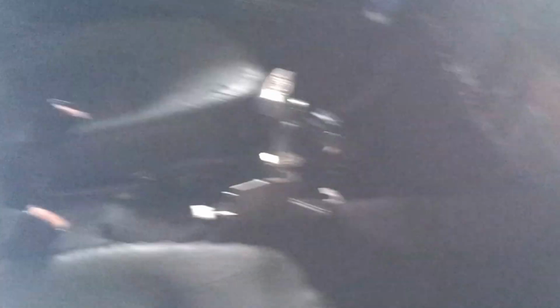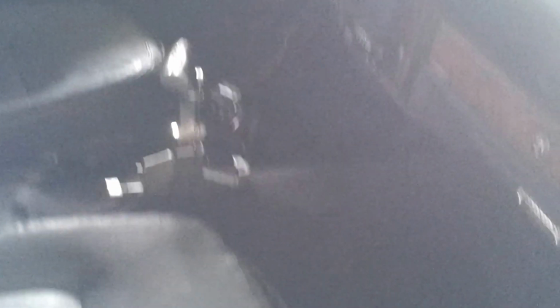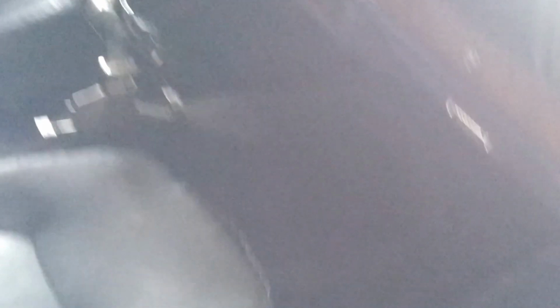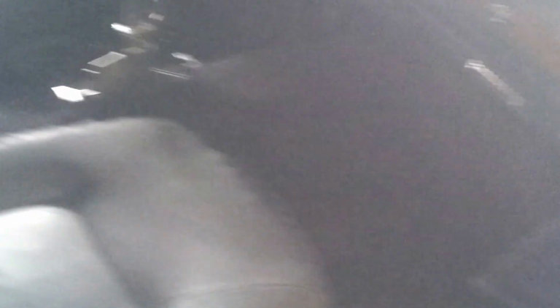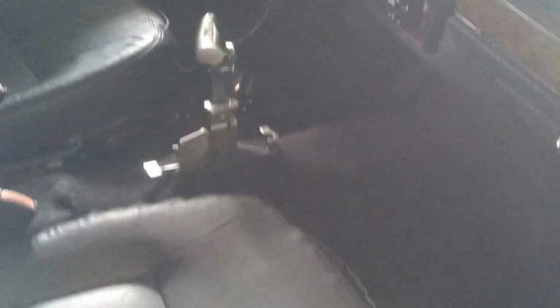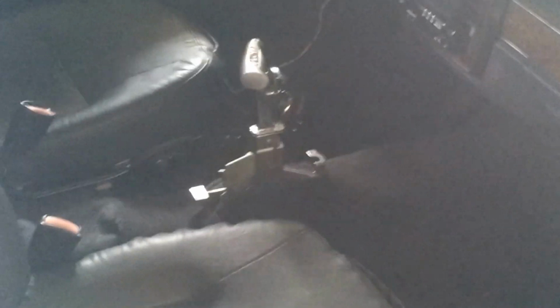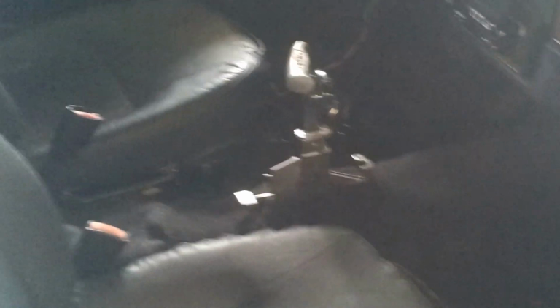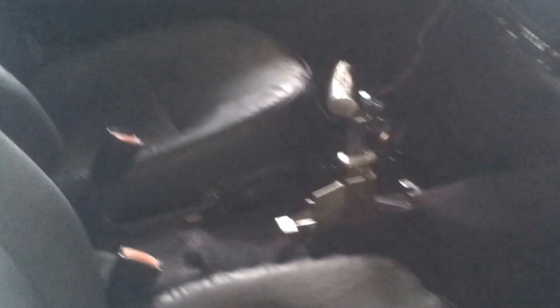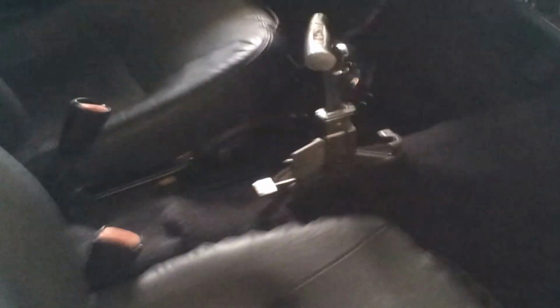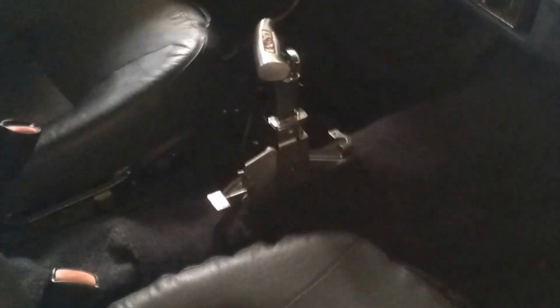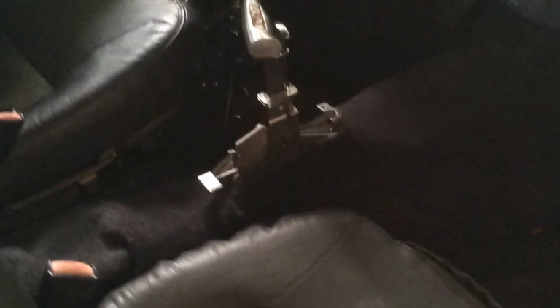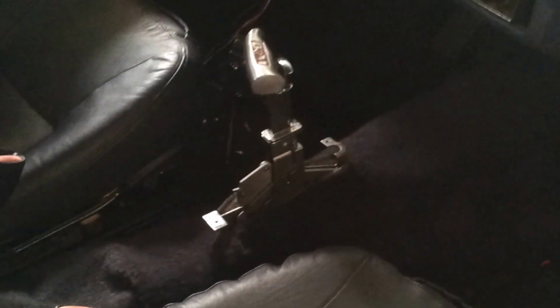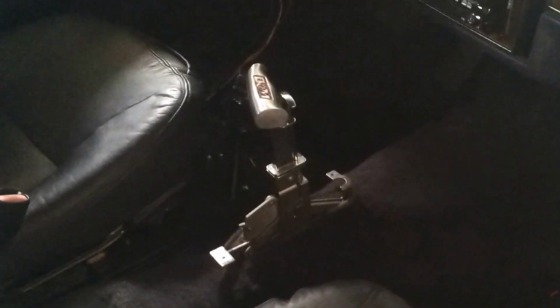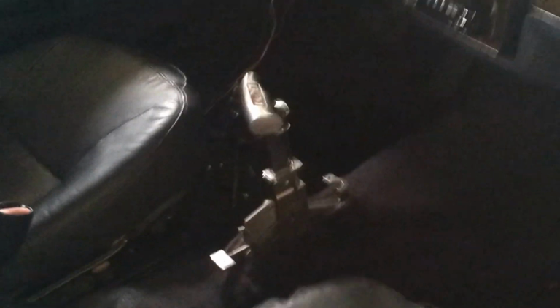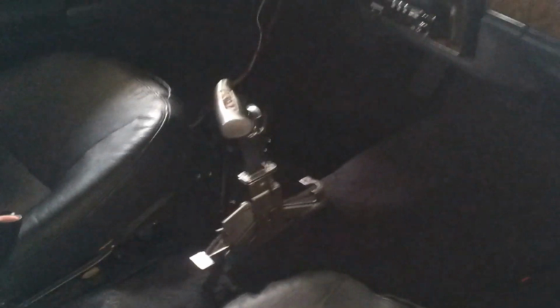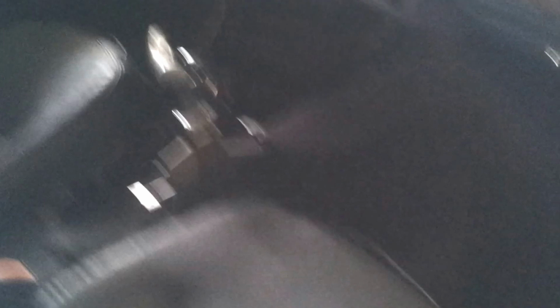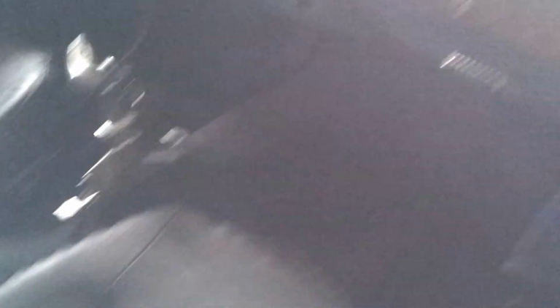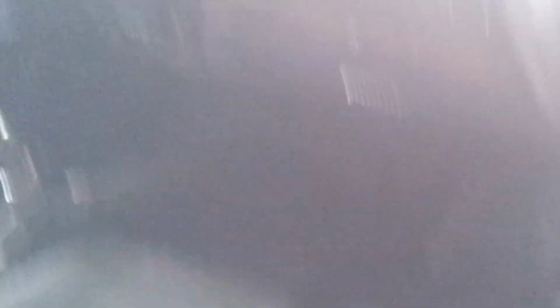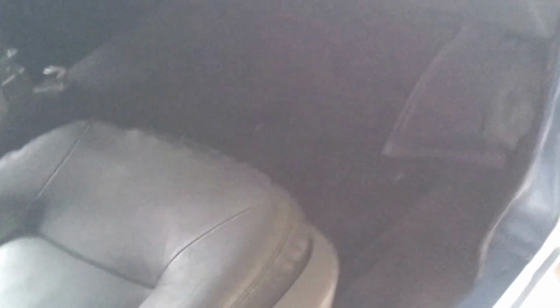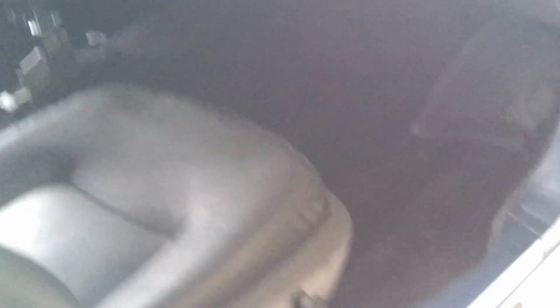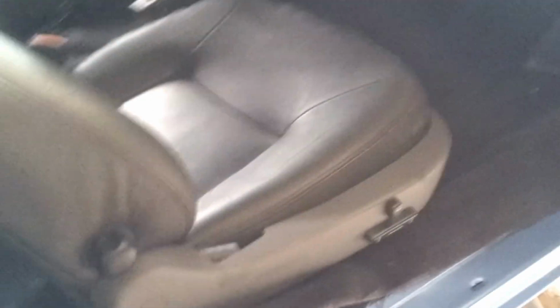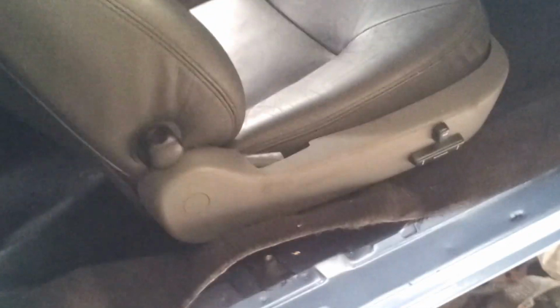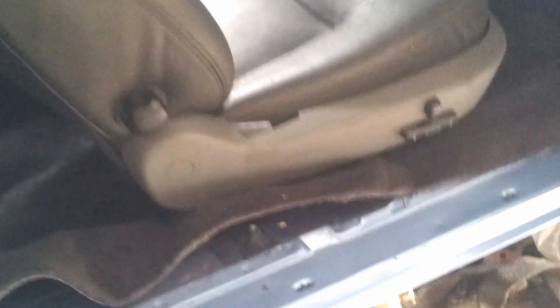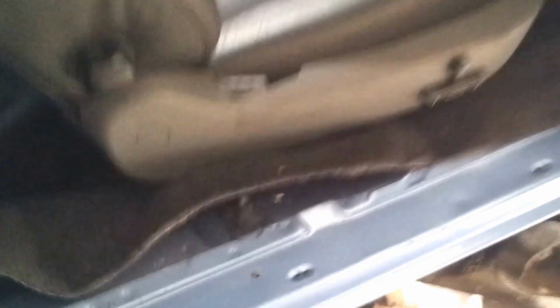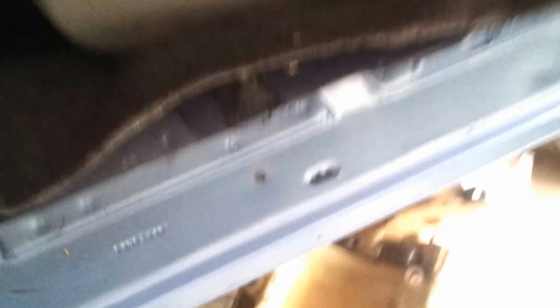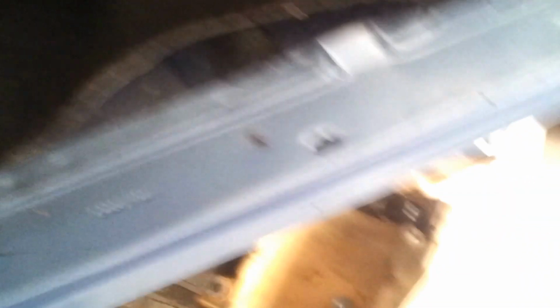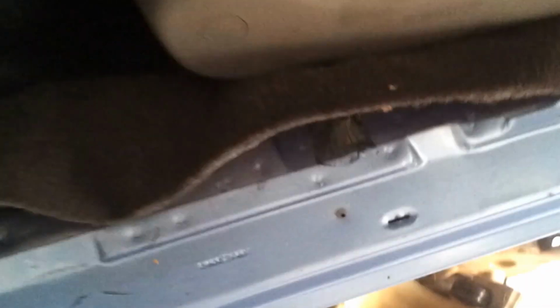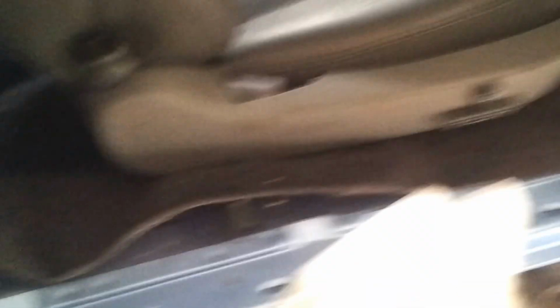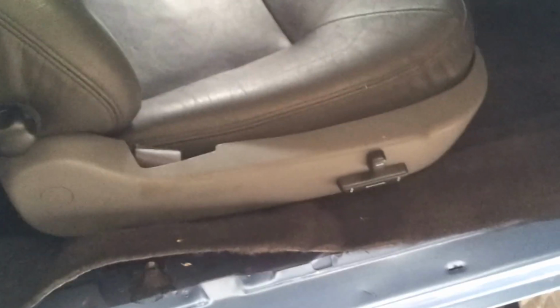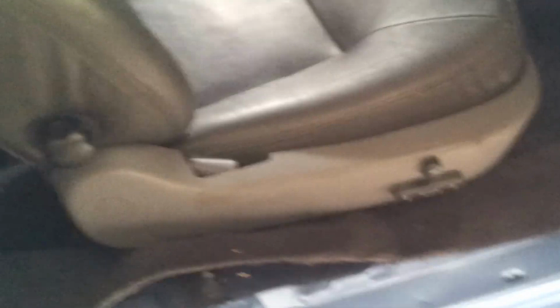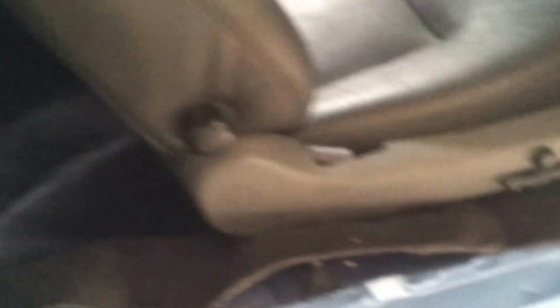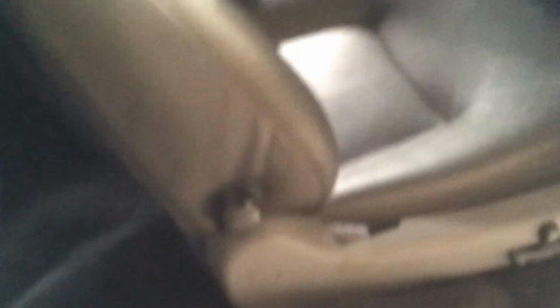Just got to finish up a custom made console that's going to be going in here. I'm going to put a bin in the floor shifter, got to put down a little Body by Fischer.